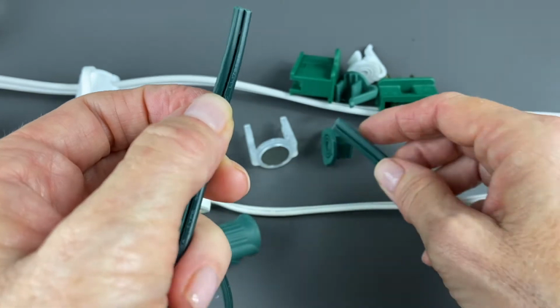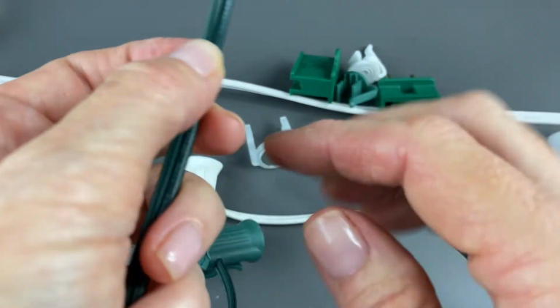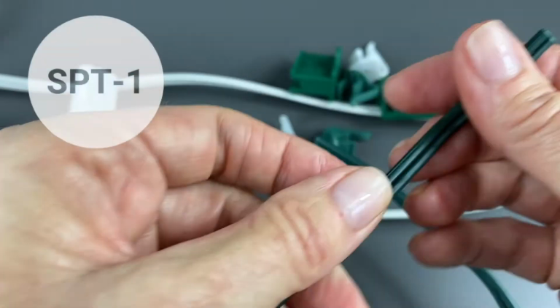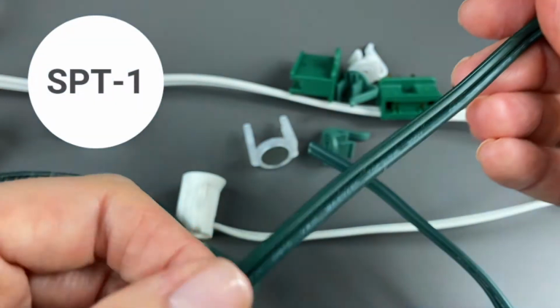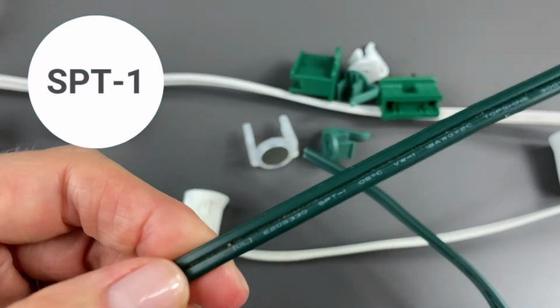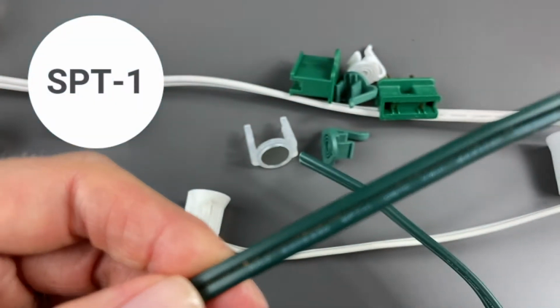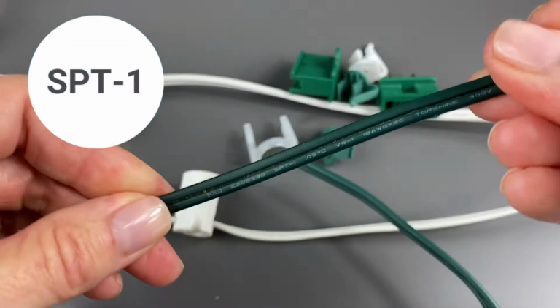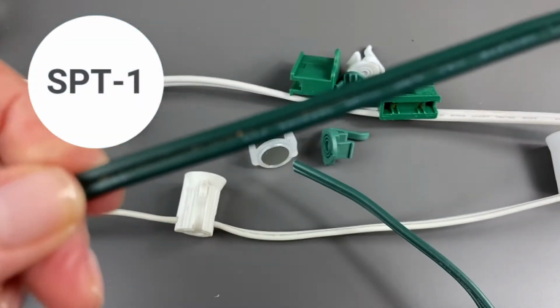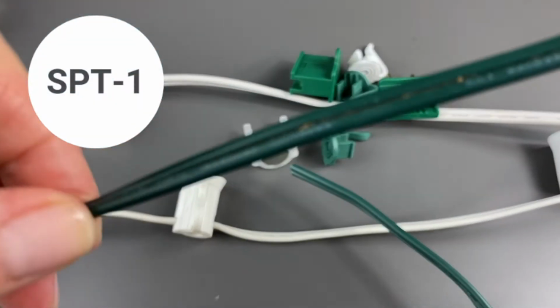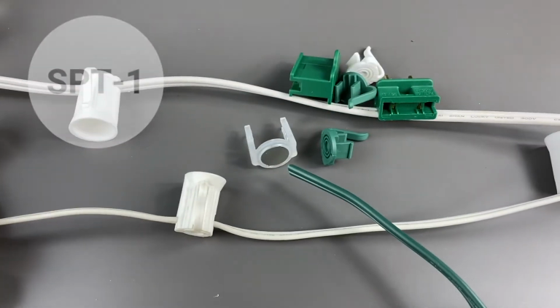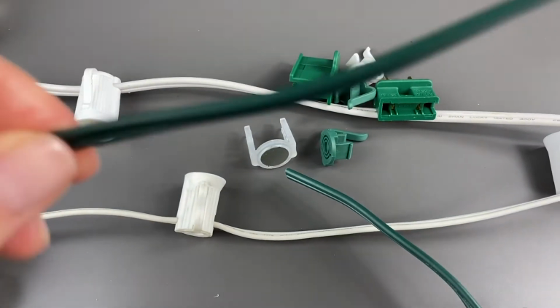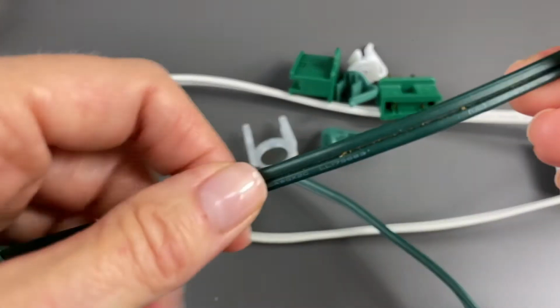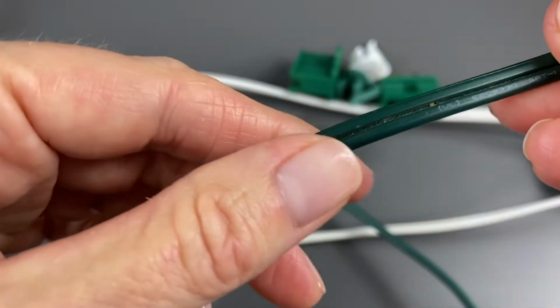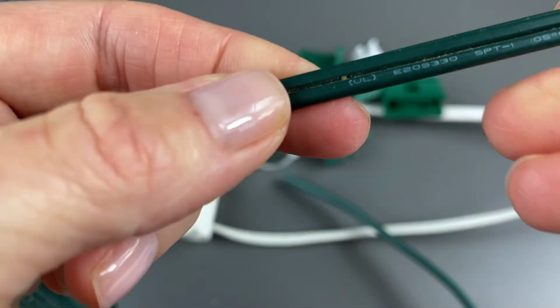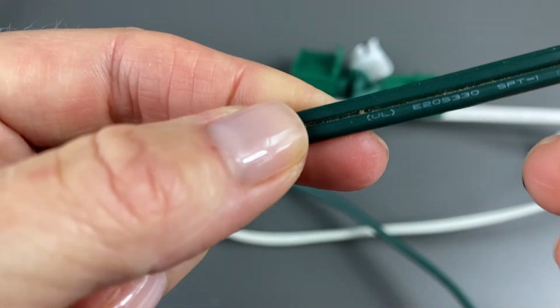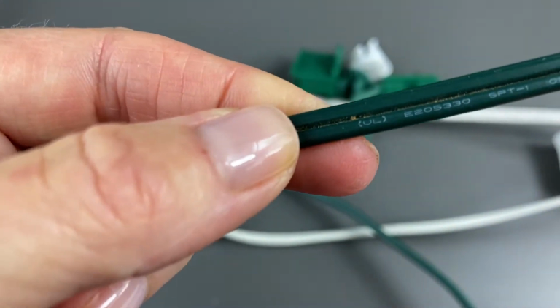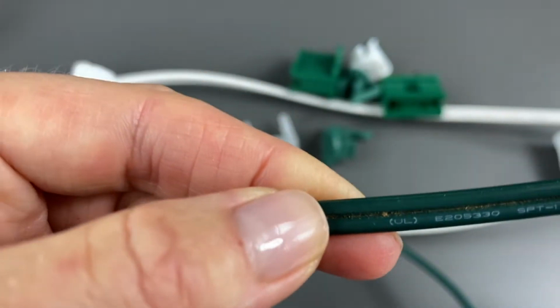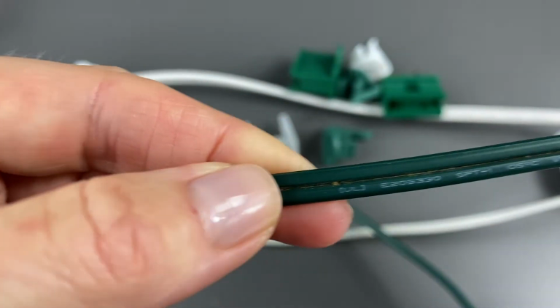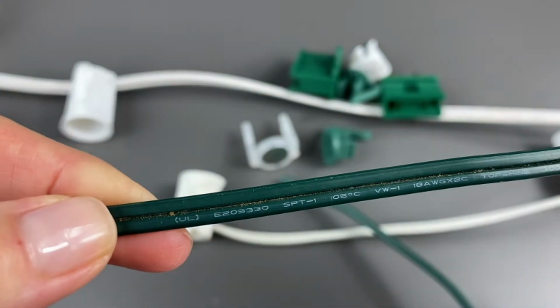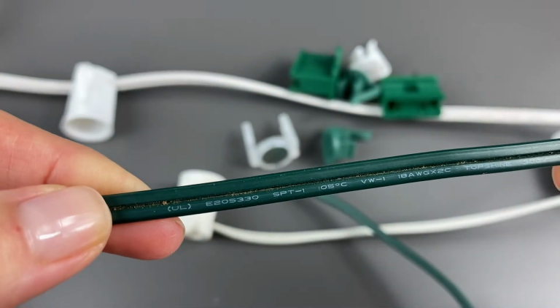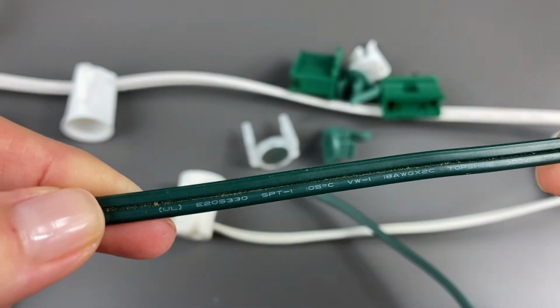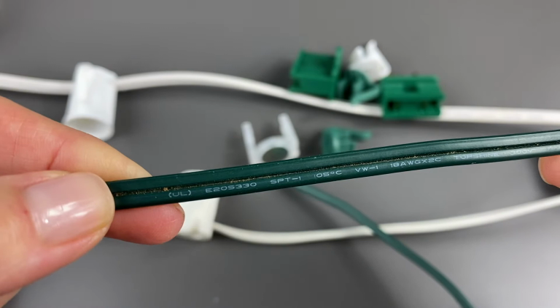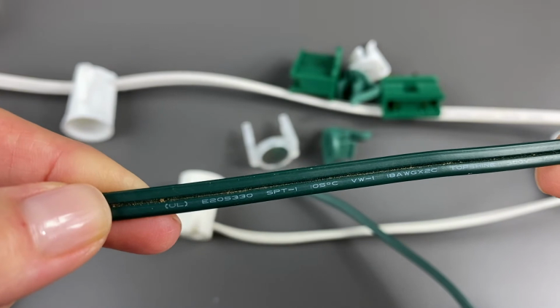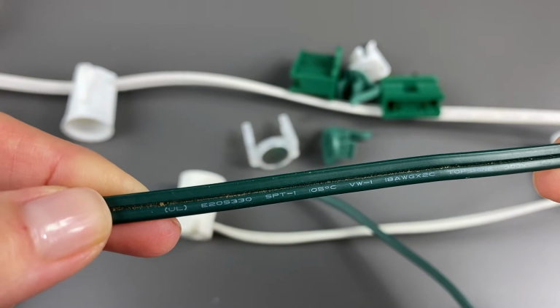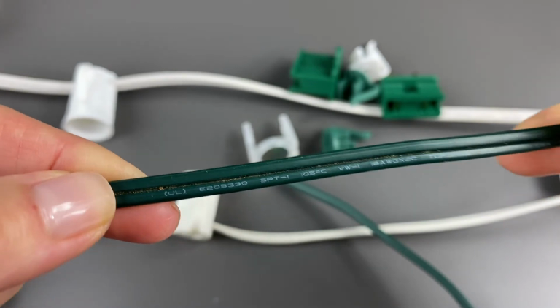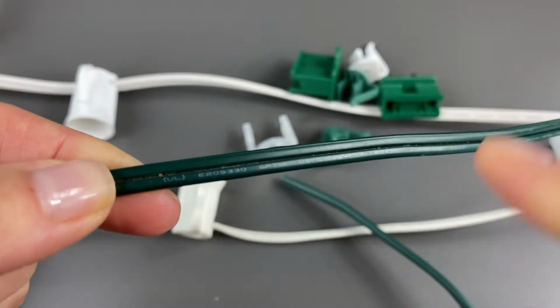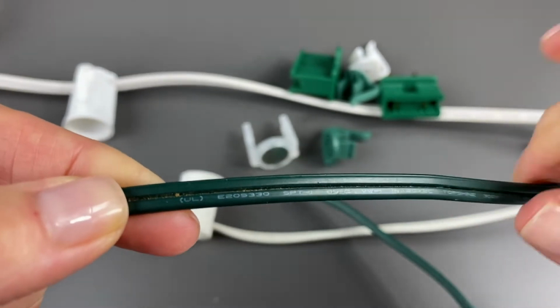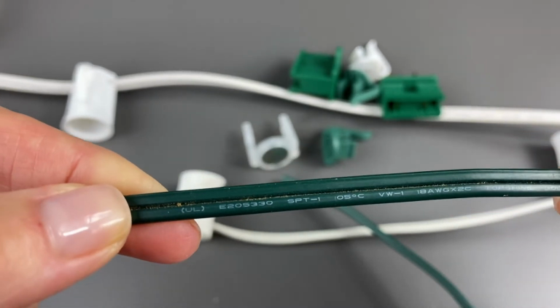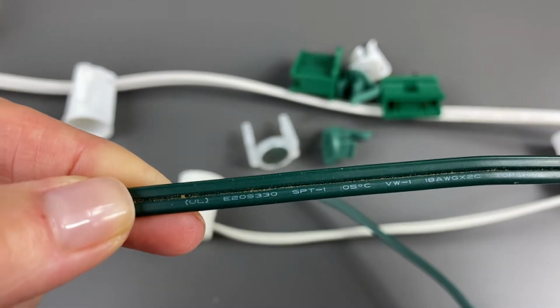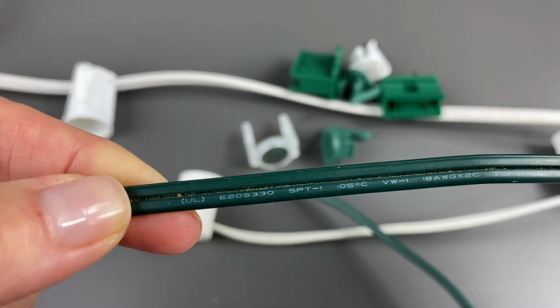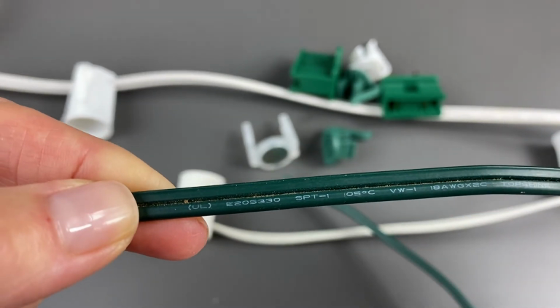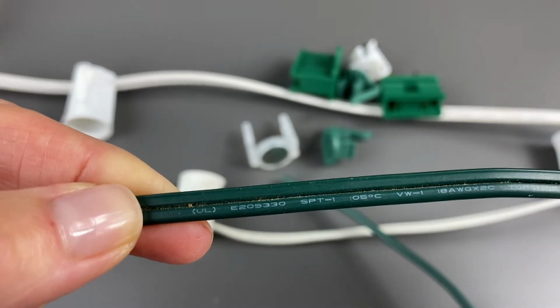This is a piece of SPT1 Christmas cord. It's used for most commercial applications, and more than likely this is what you may have in your Christmas stash at home. You can also see right there on the cord, it's labeled SPT1.